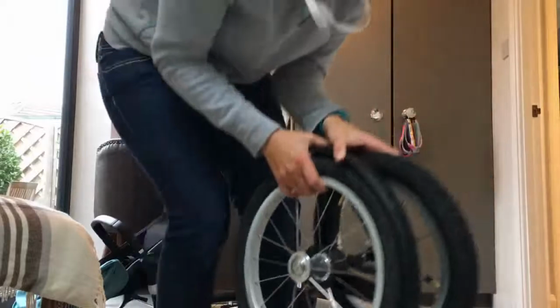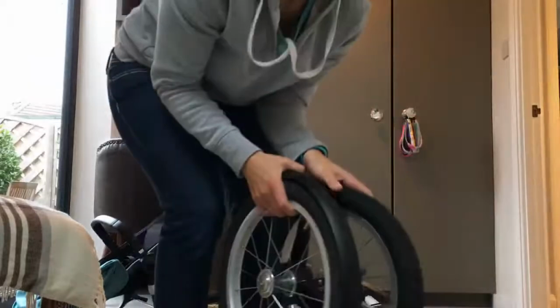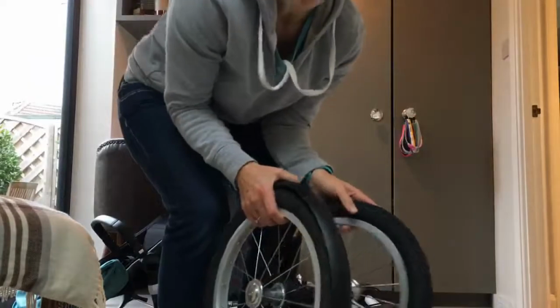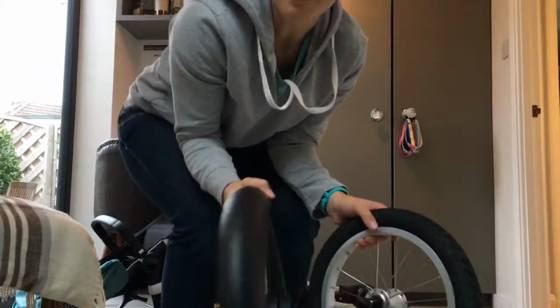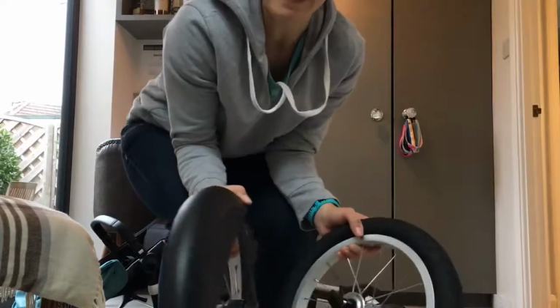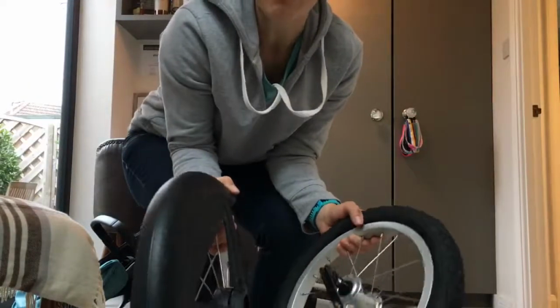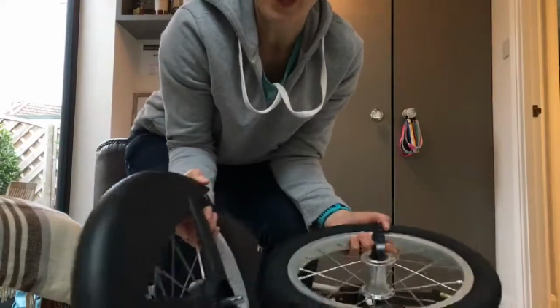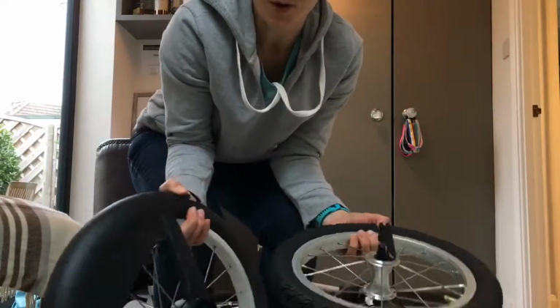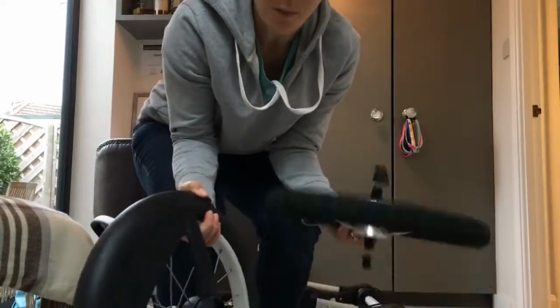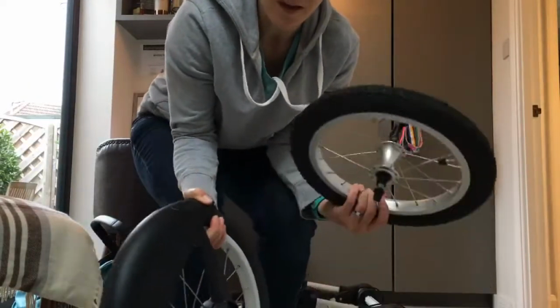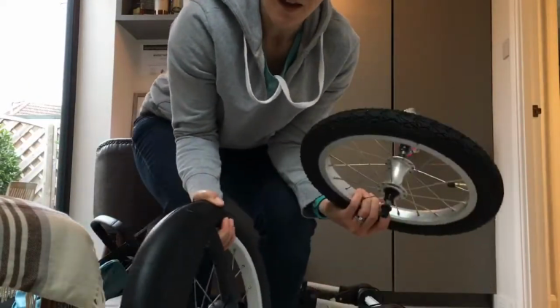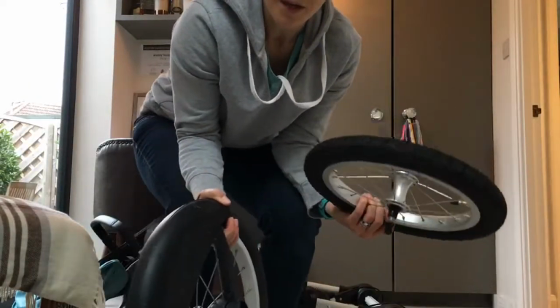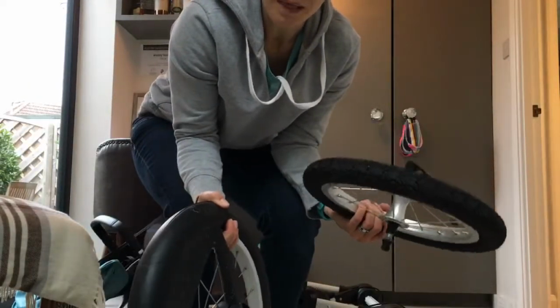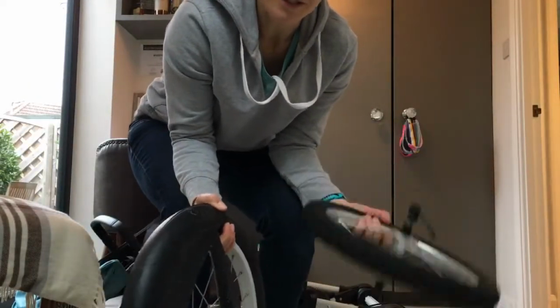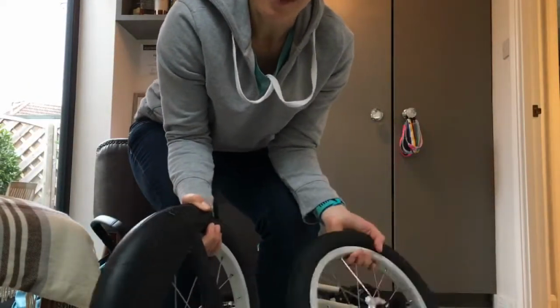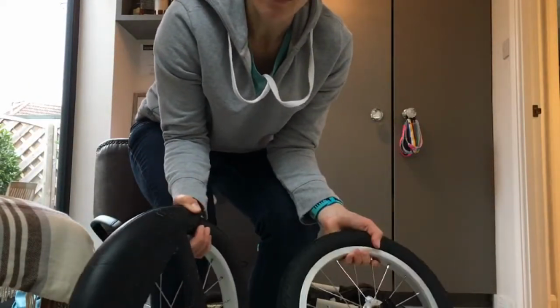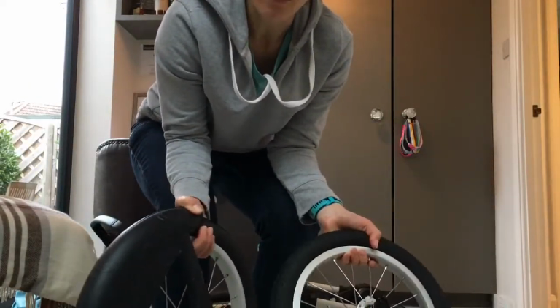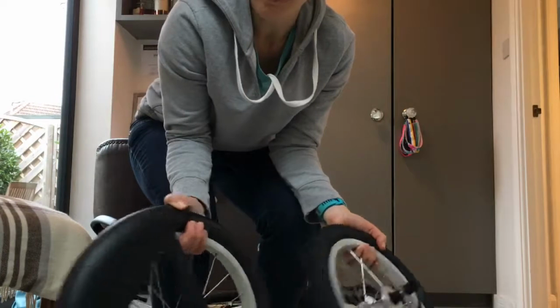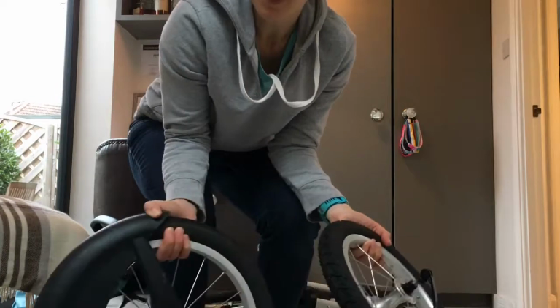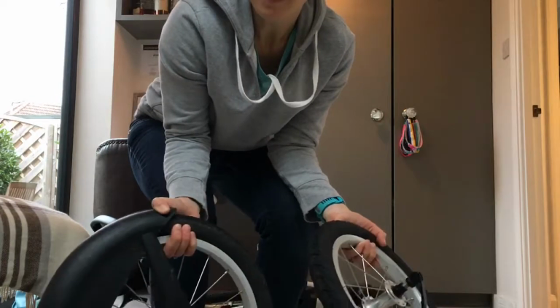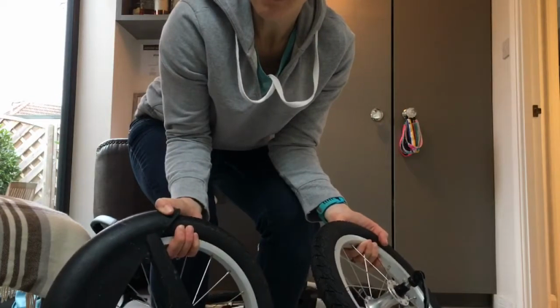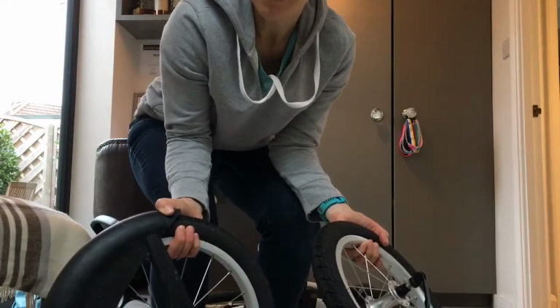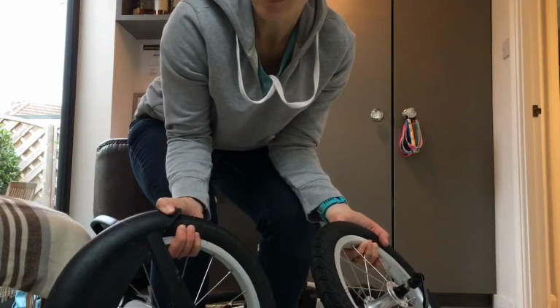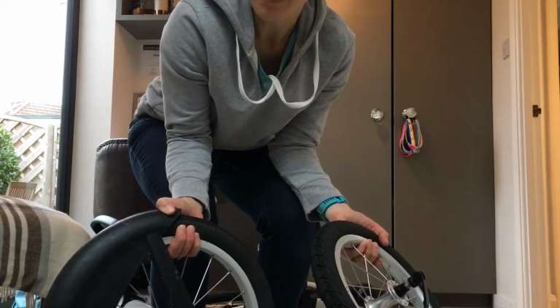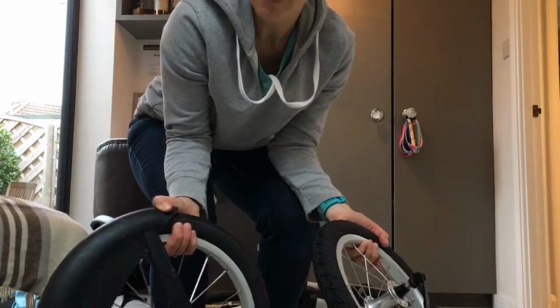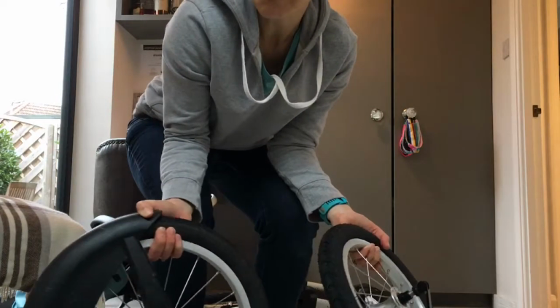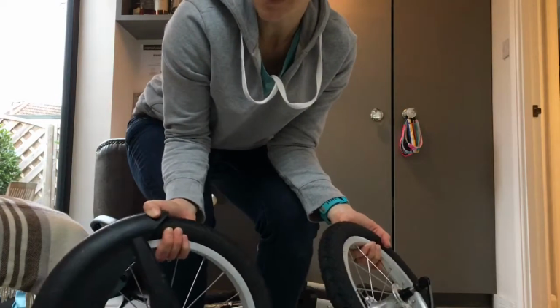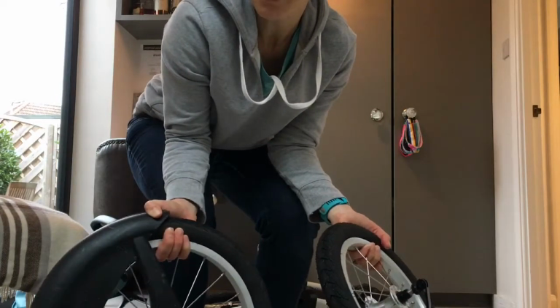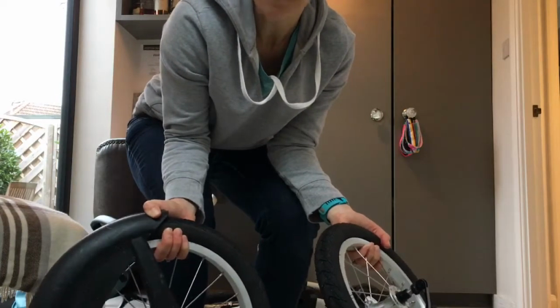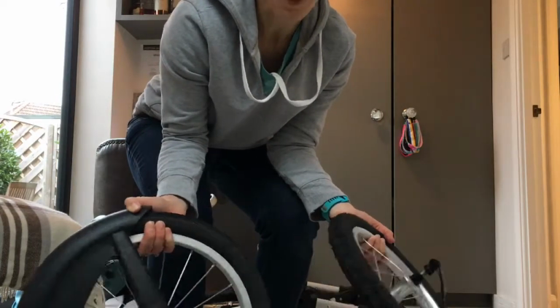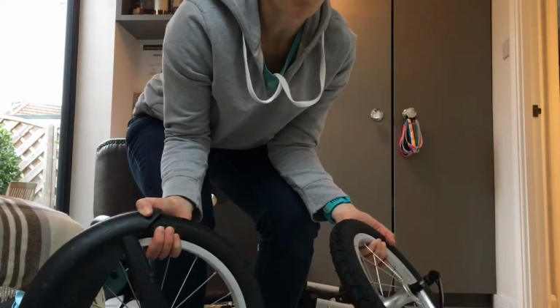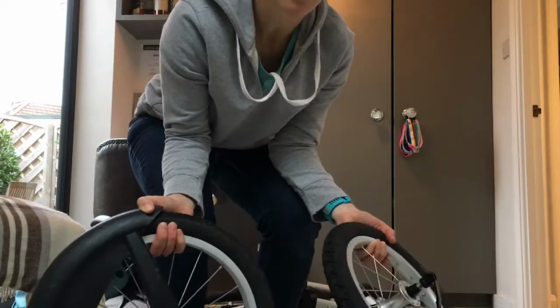Hello, it's Wendy from runningbuggies.com. I'm gonna be putting together a bugaboo runner today.